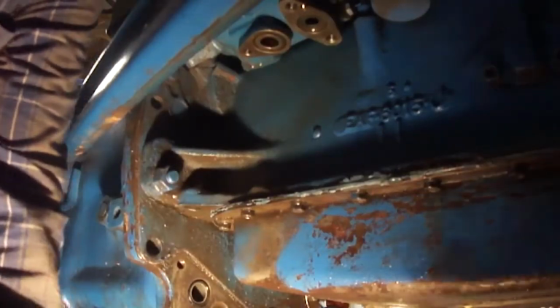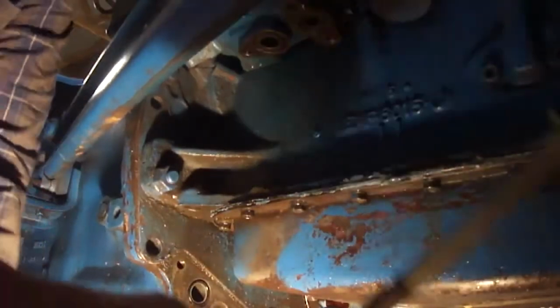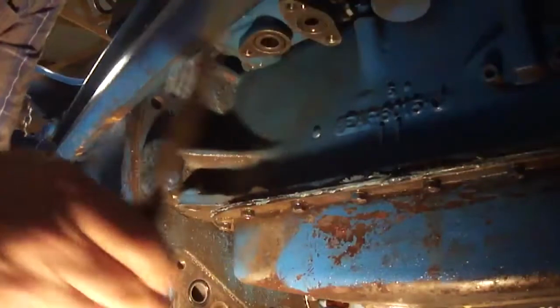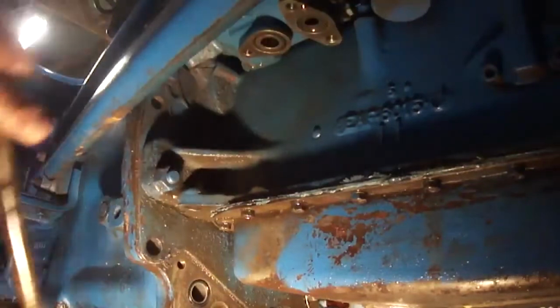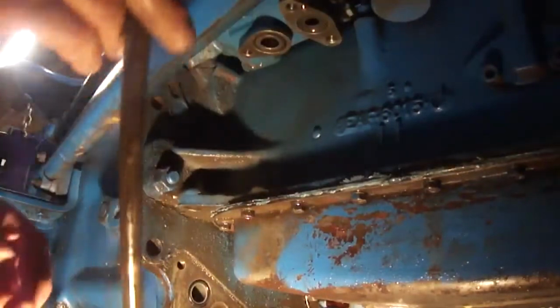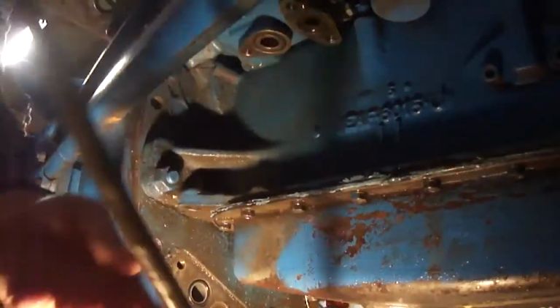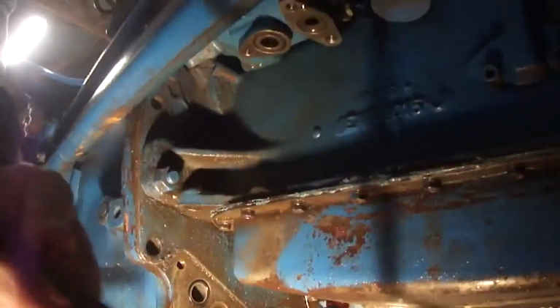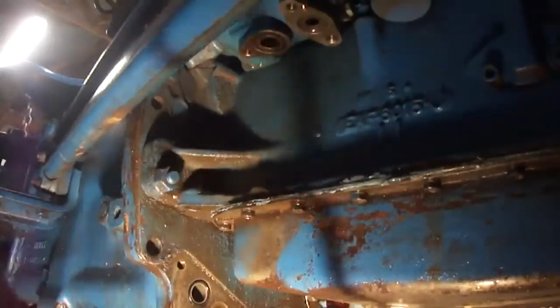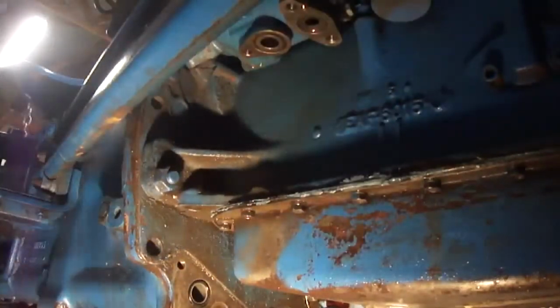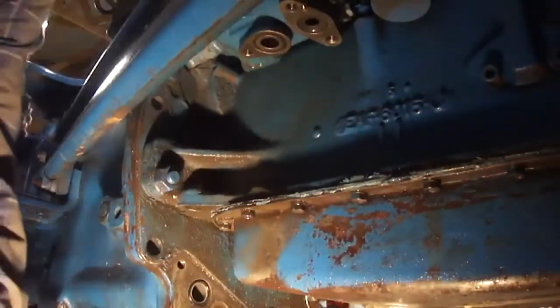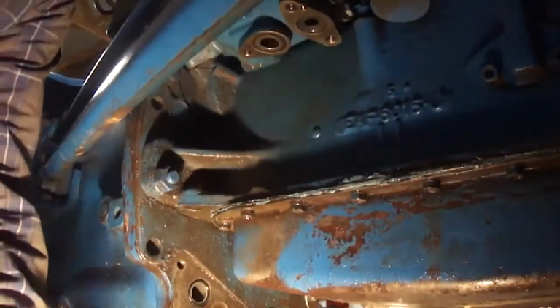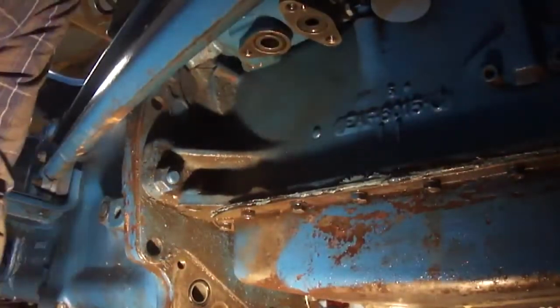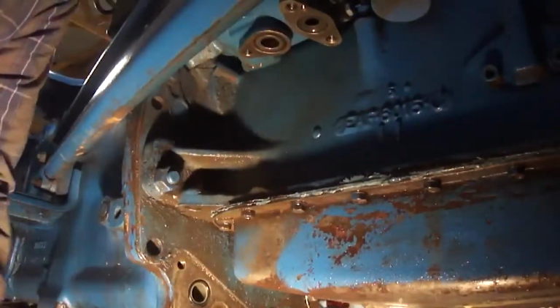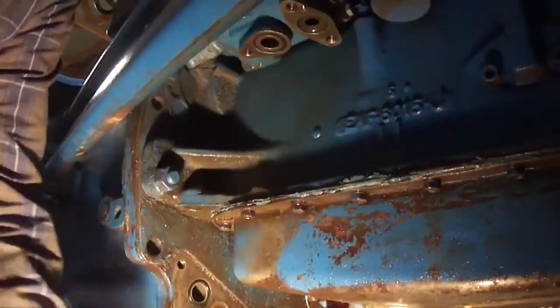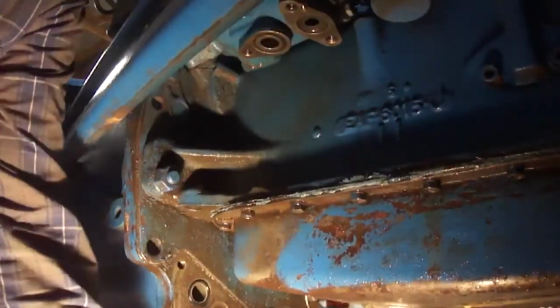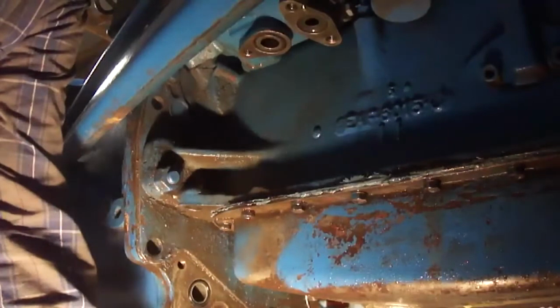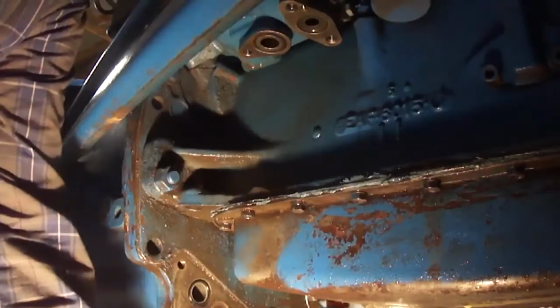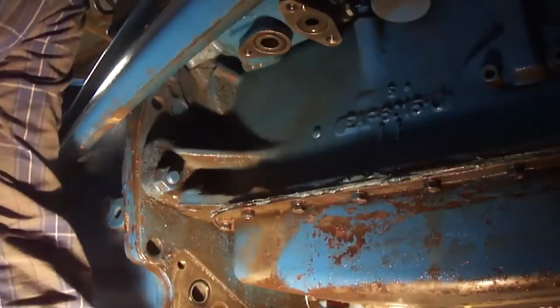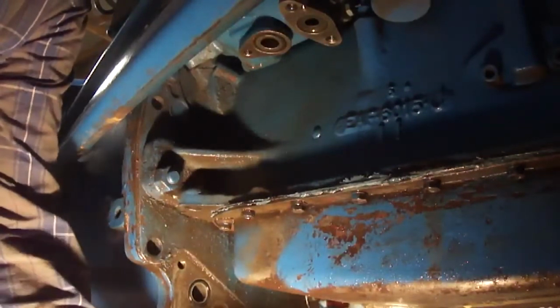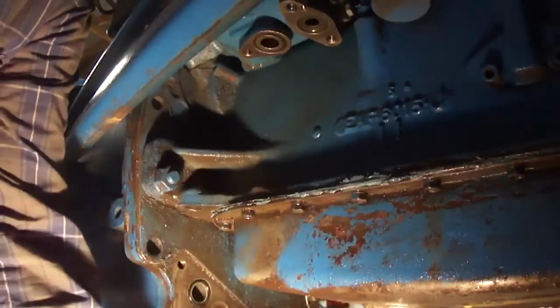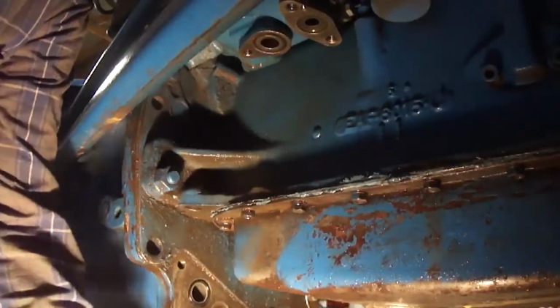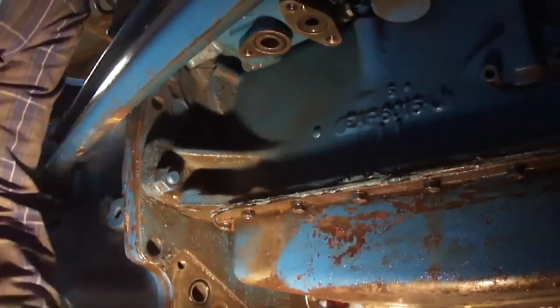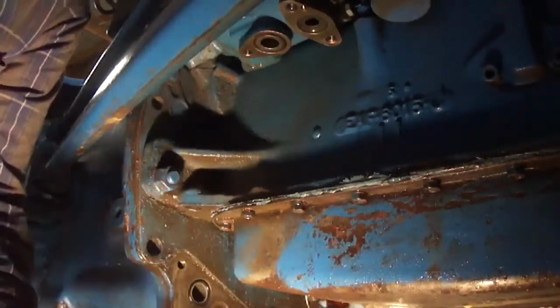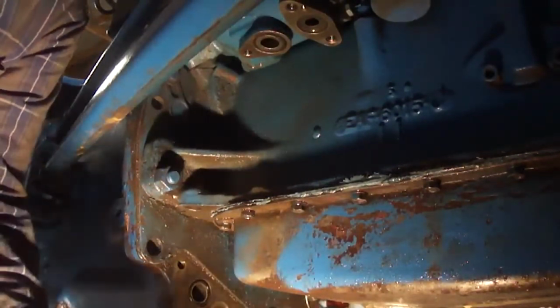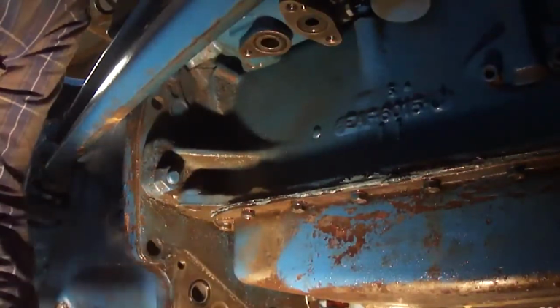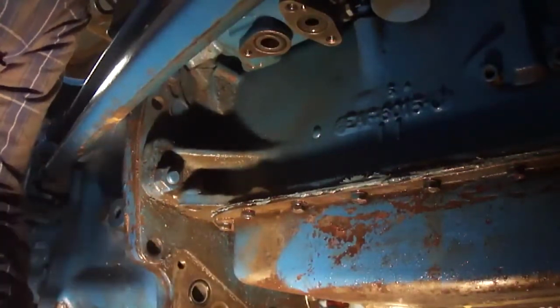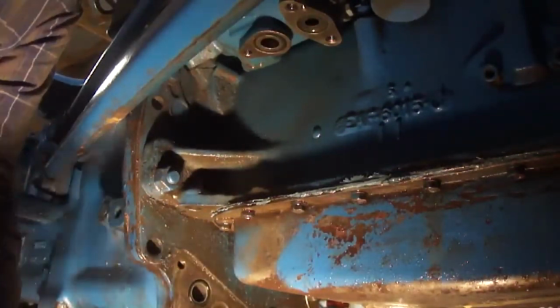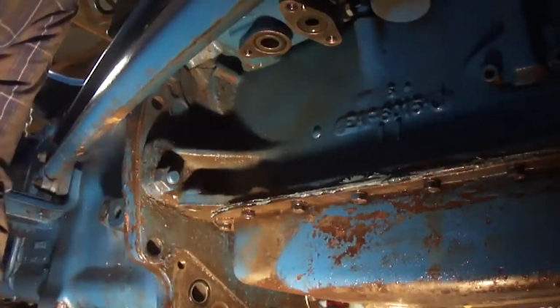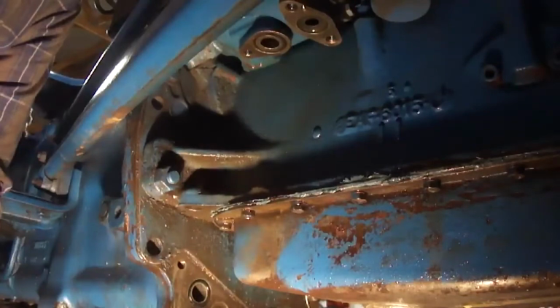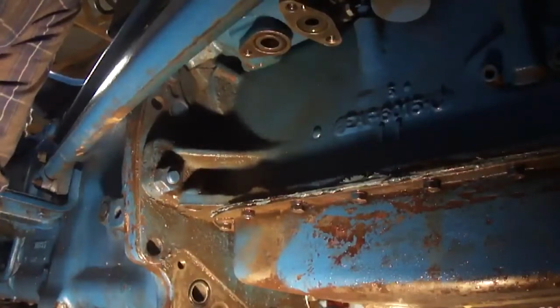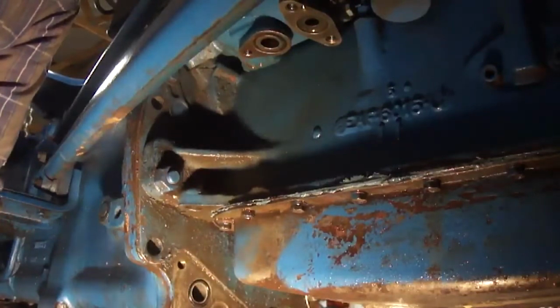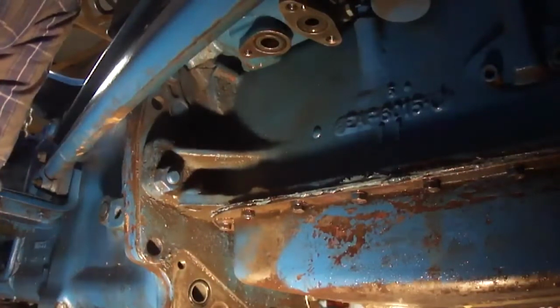Yeah, there it is. That doesn't look tapered to me. Oh yeah, it is.